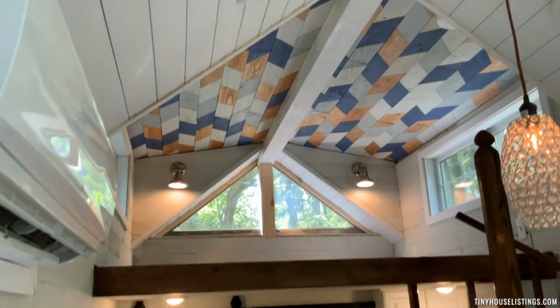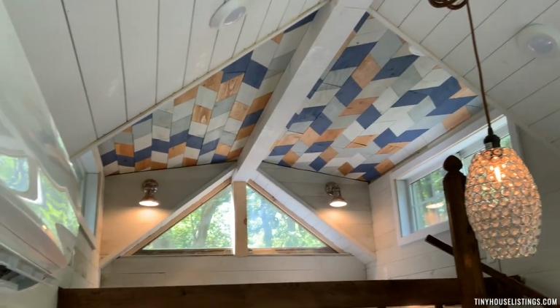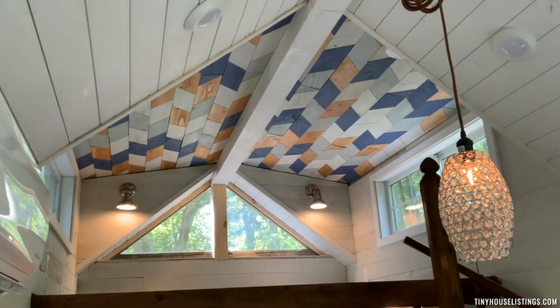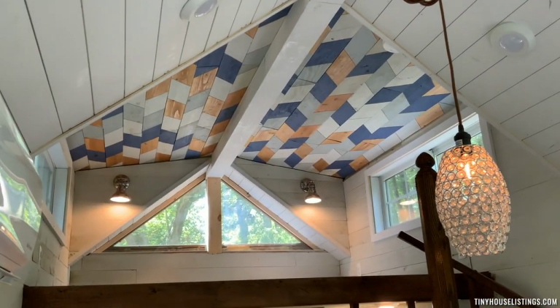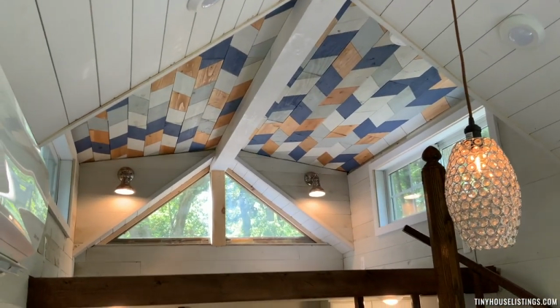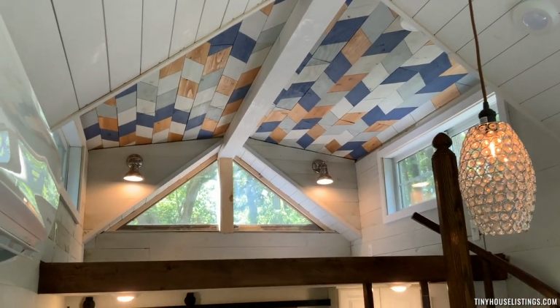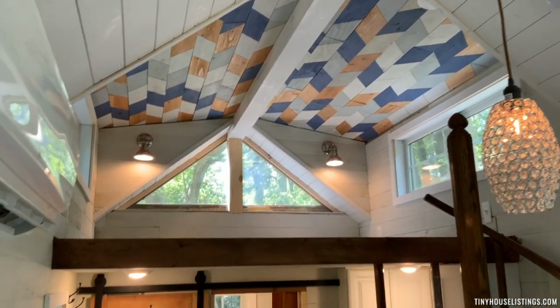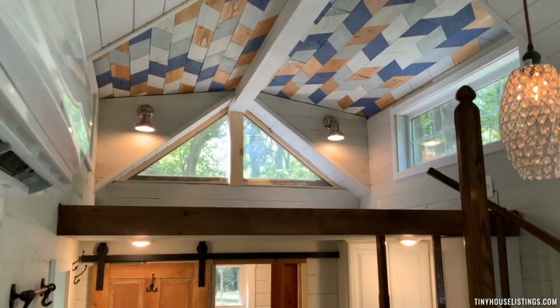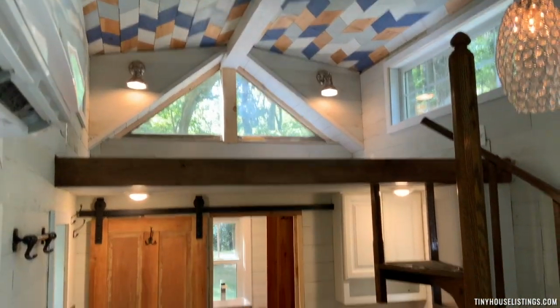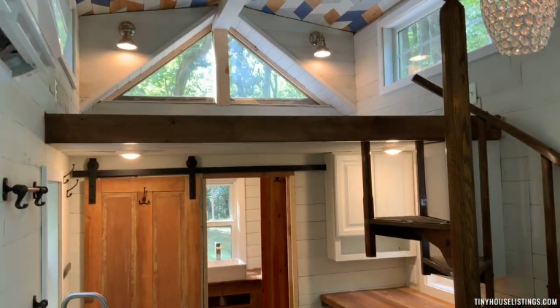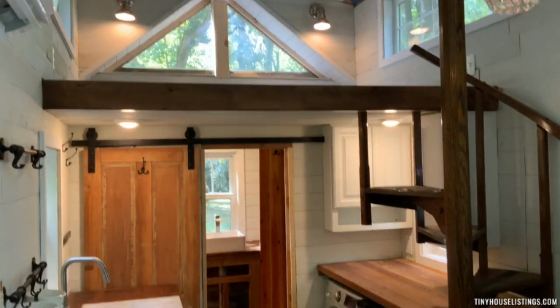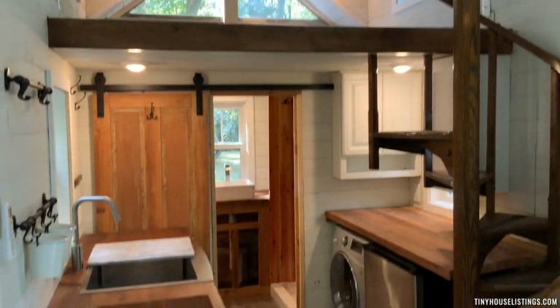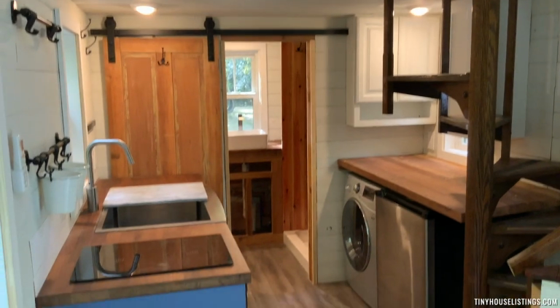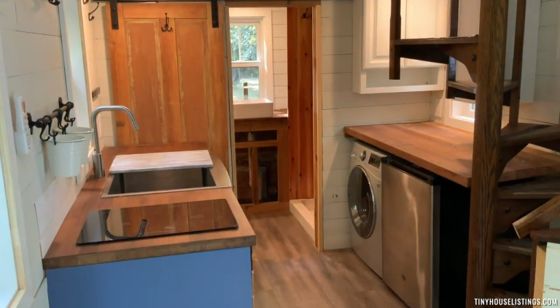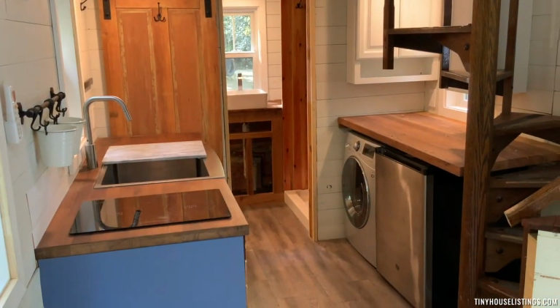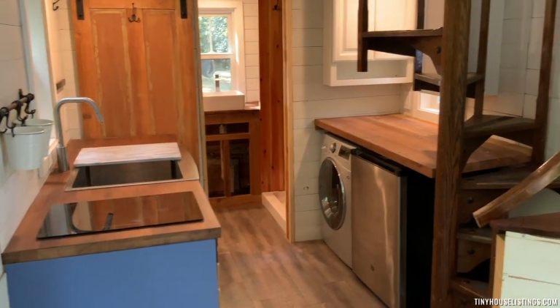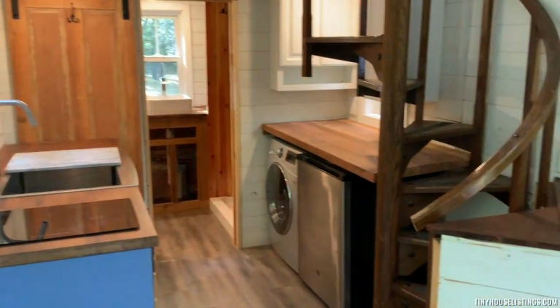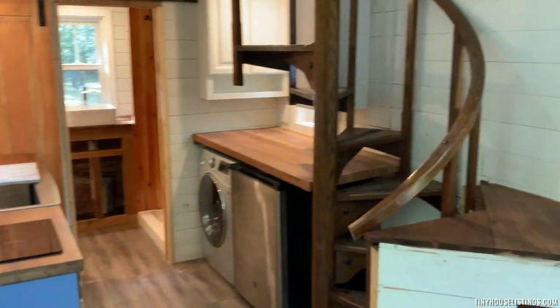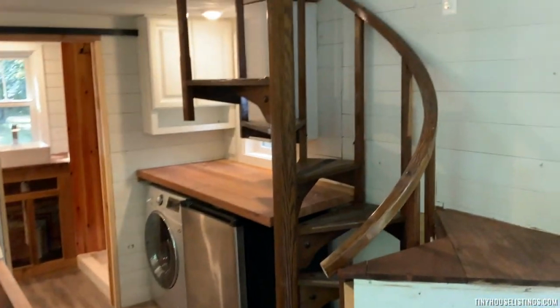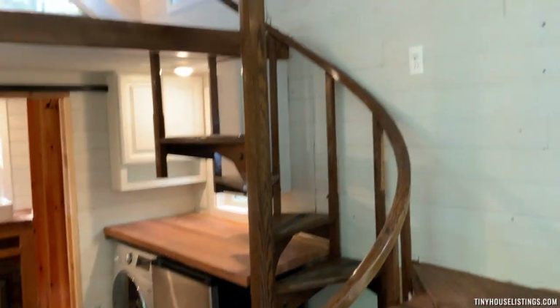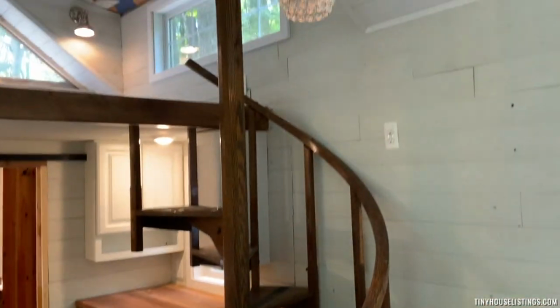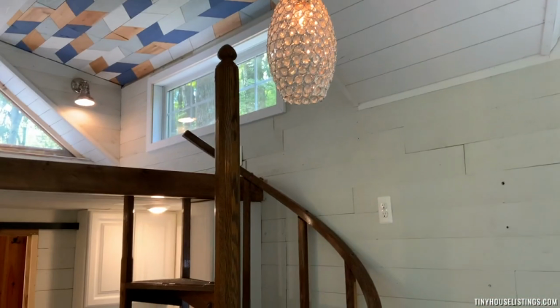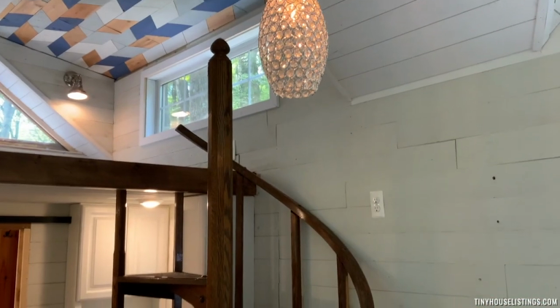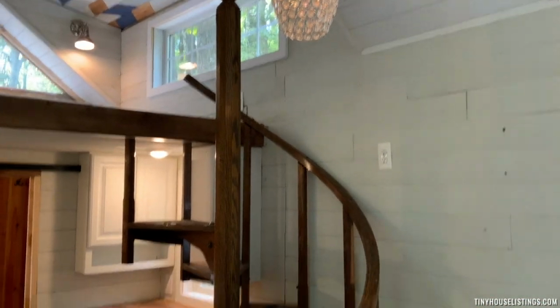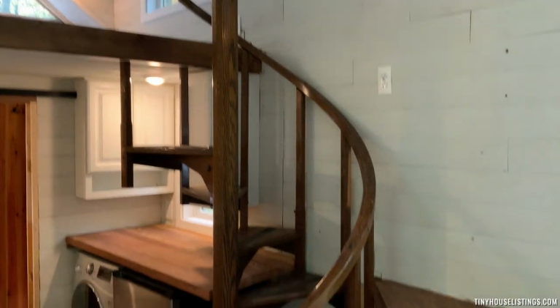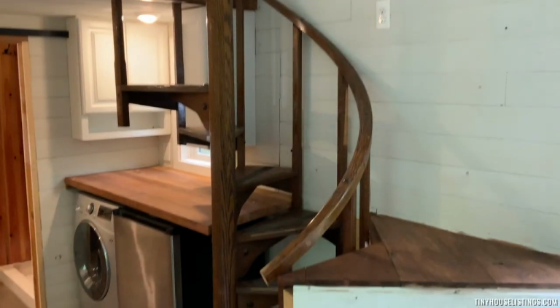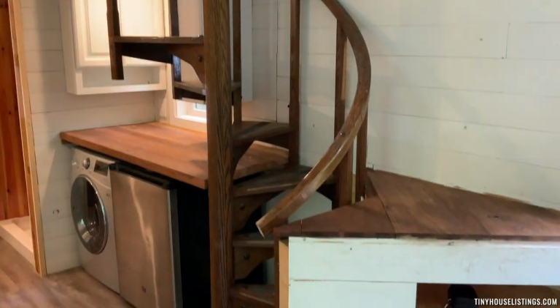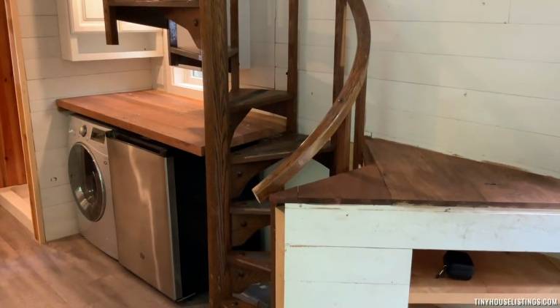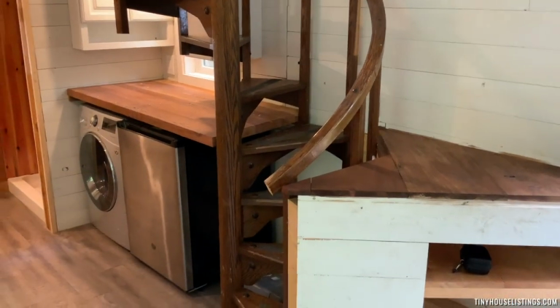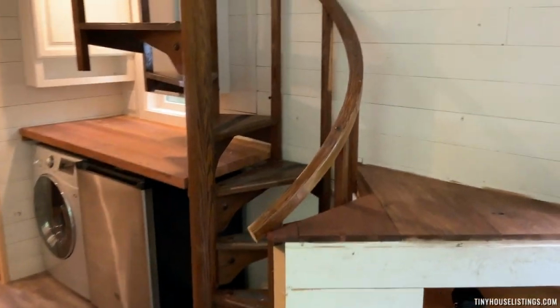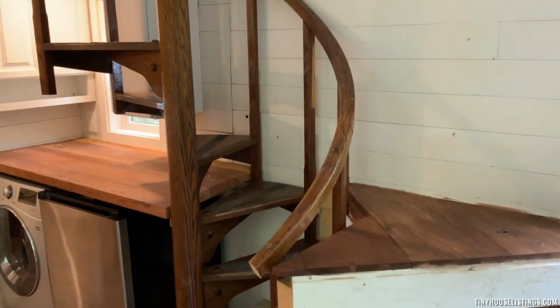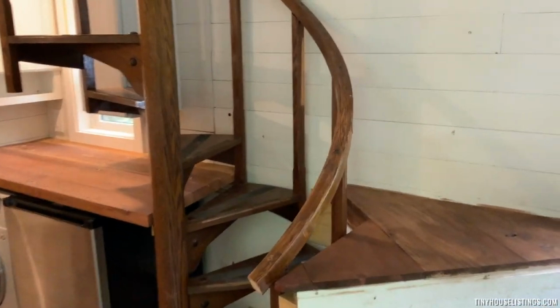That is the feature ceiling up there. You can see that there are plenty of windows in here, and a very cool salvaged spiral staircase that we reused.